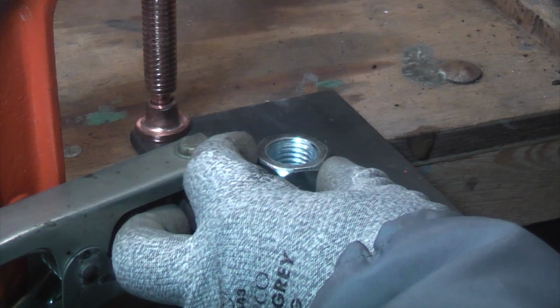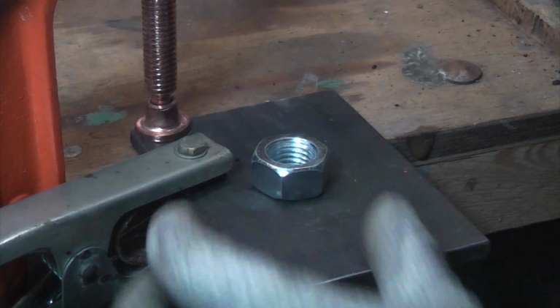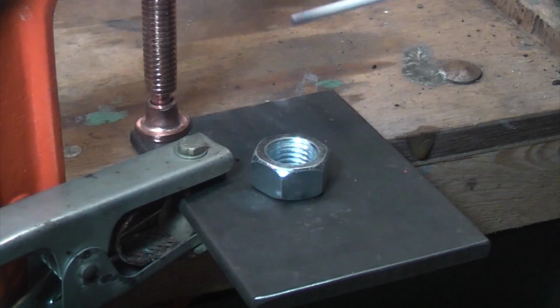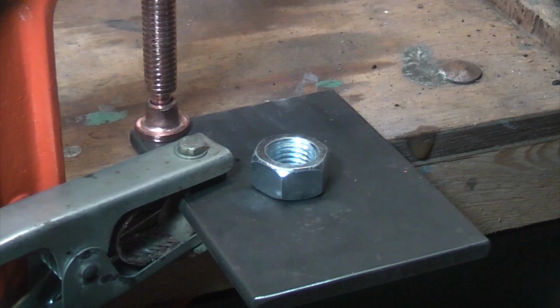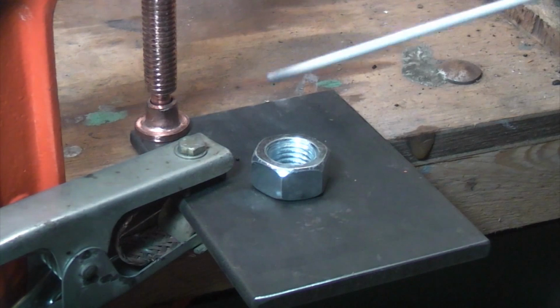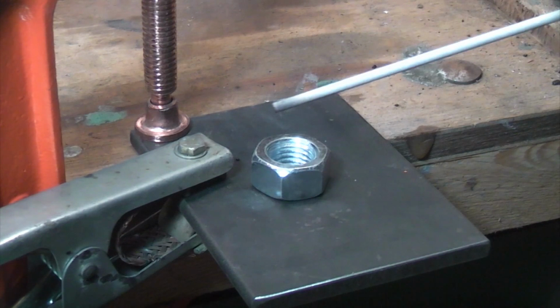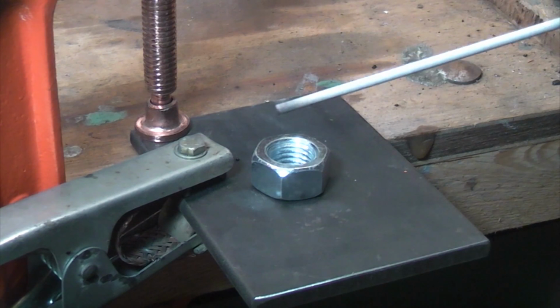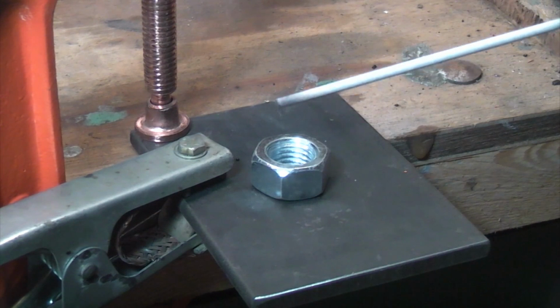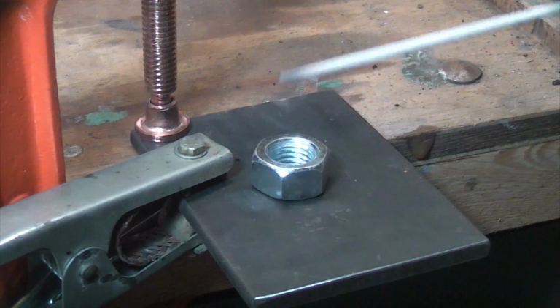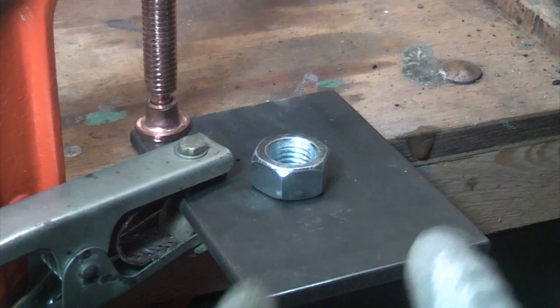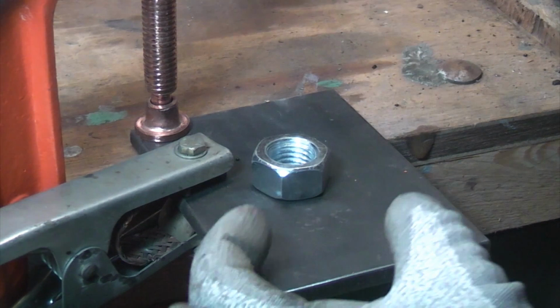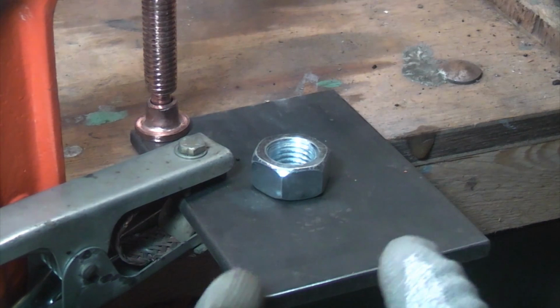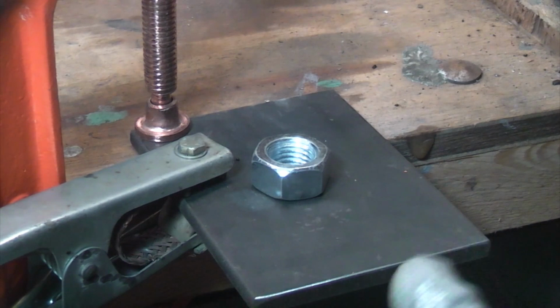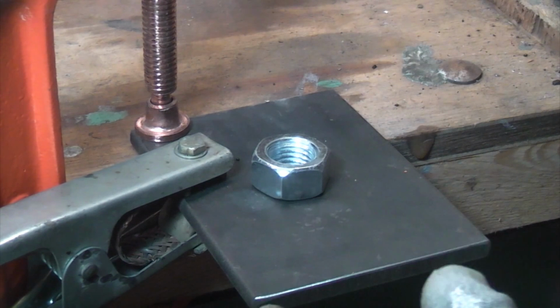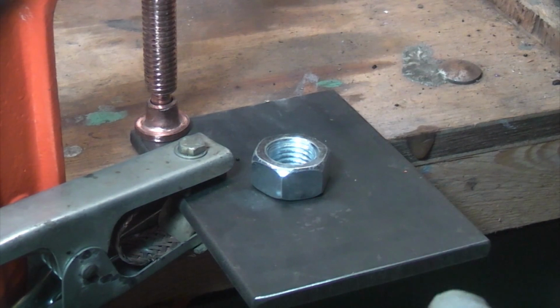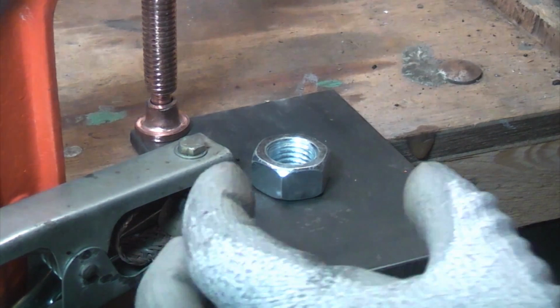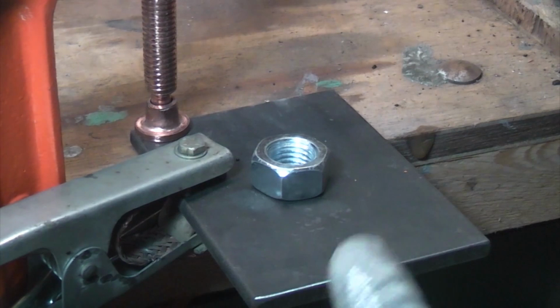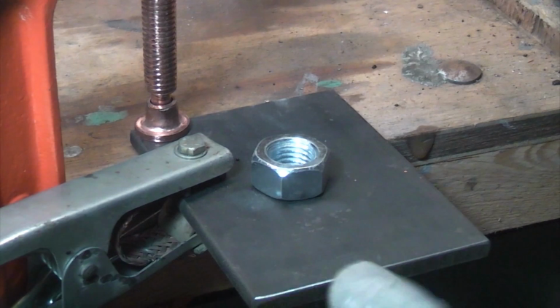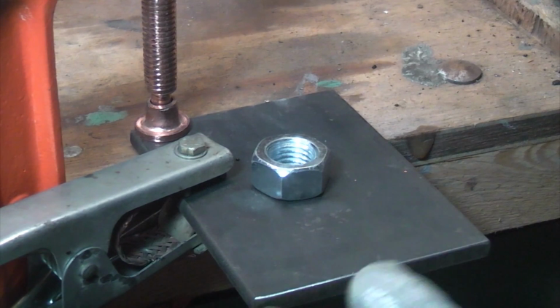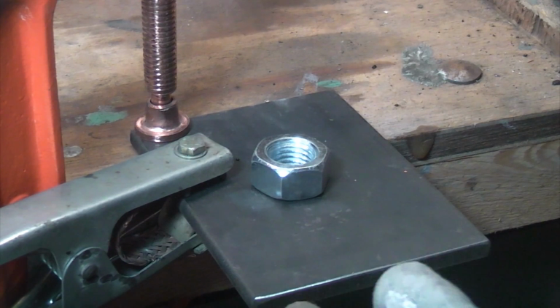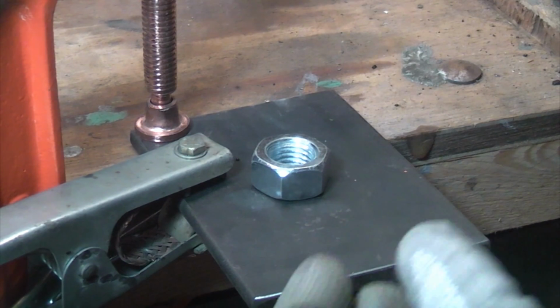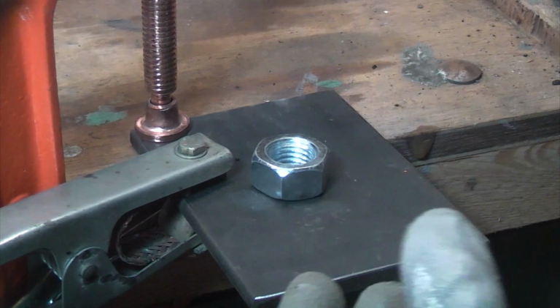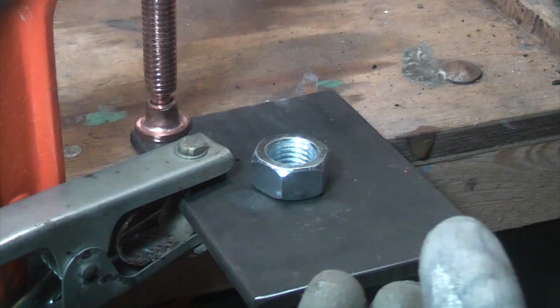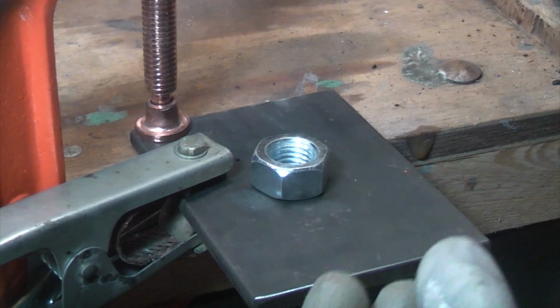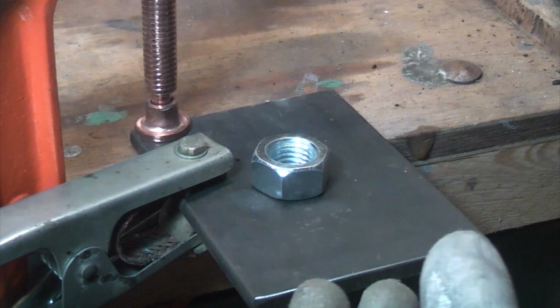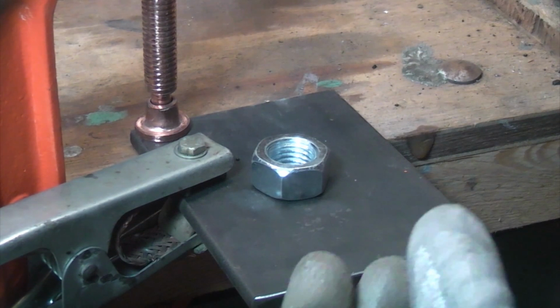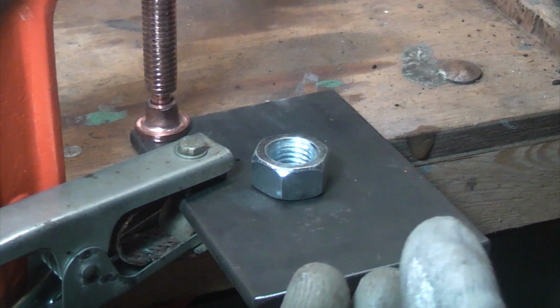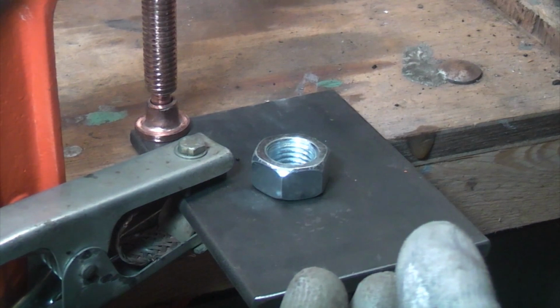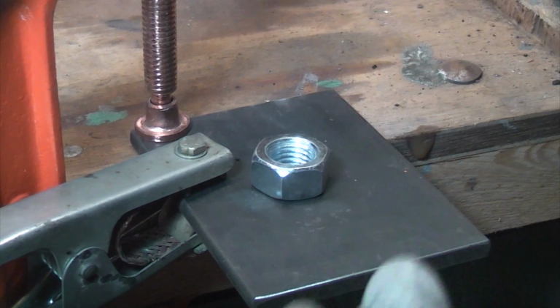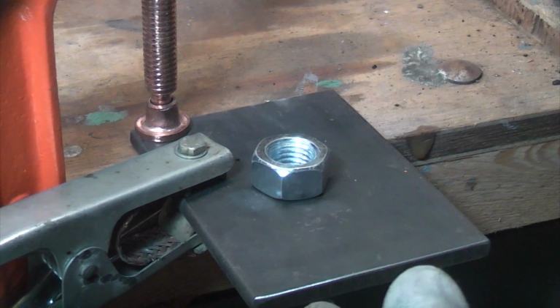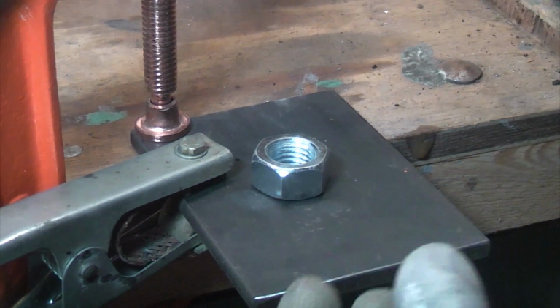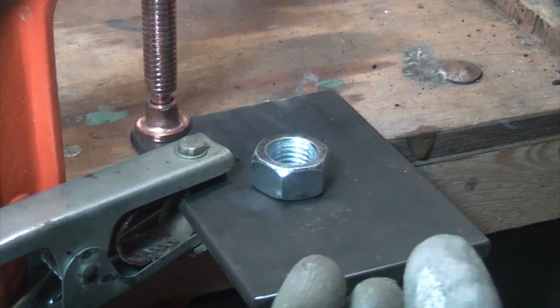Now an arc welder is not ideal for this because it creates a lot of slag which is going to be included in the weld, but for this it doesn't really matter because all we're concerned about is getting the damaged bolt or the damaged stud out of that hole.